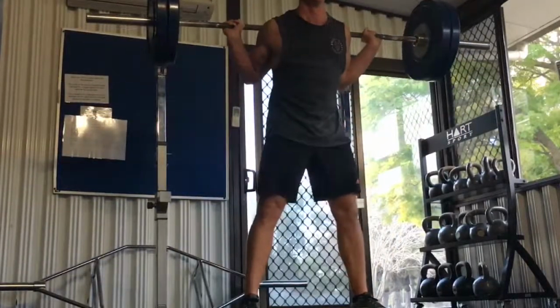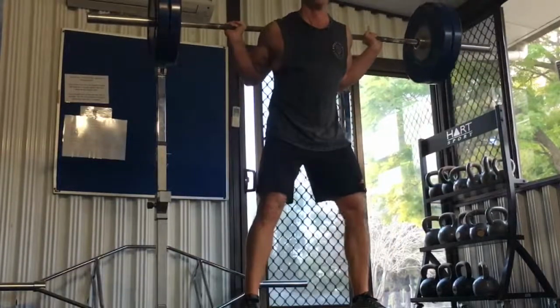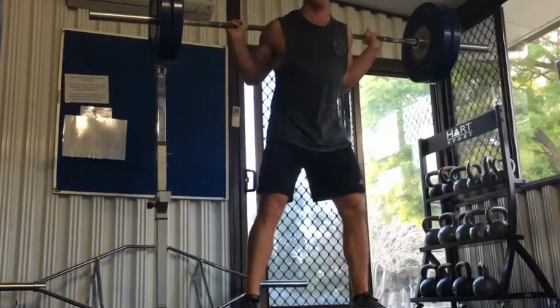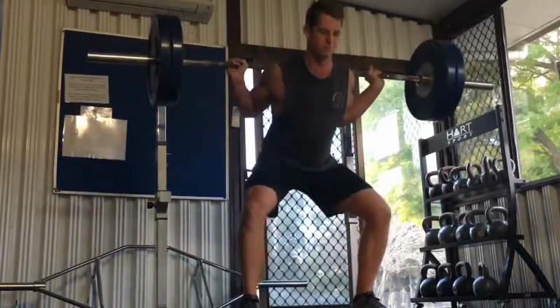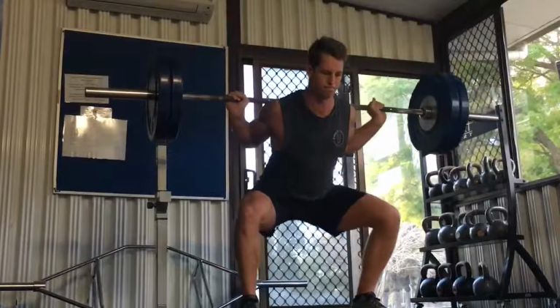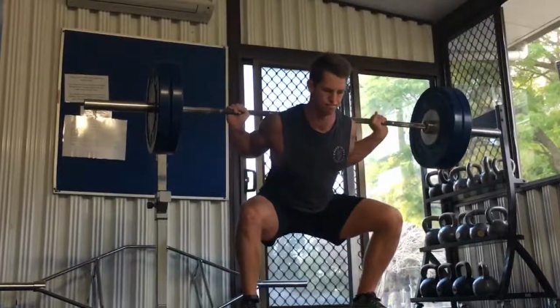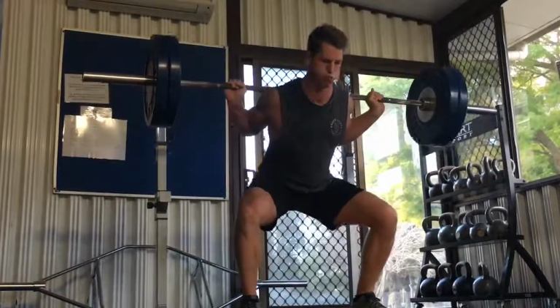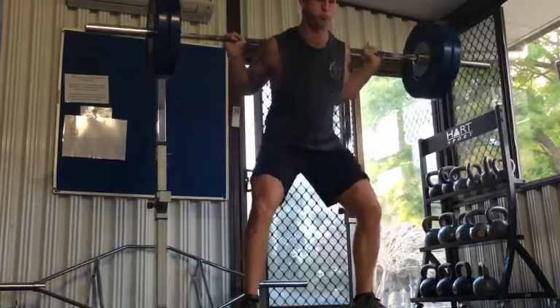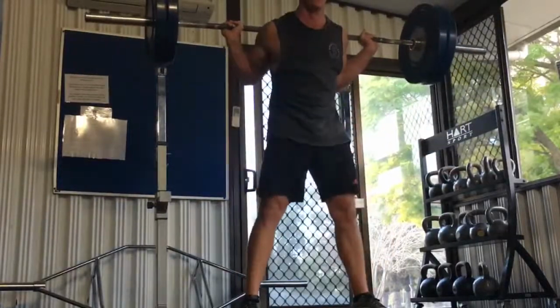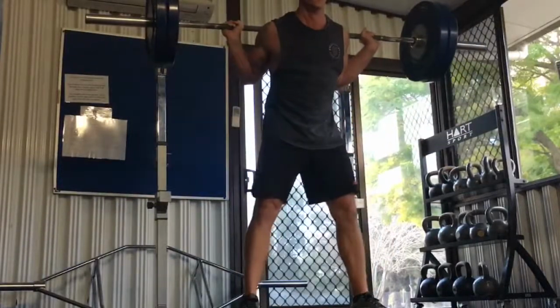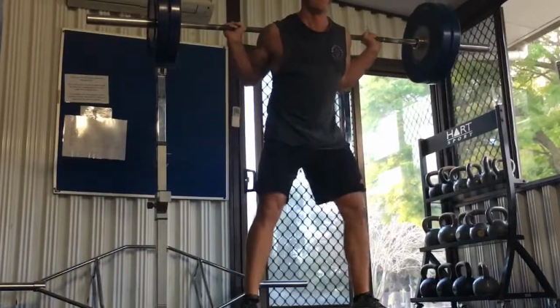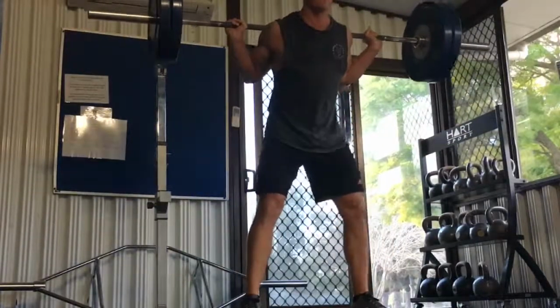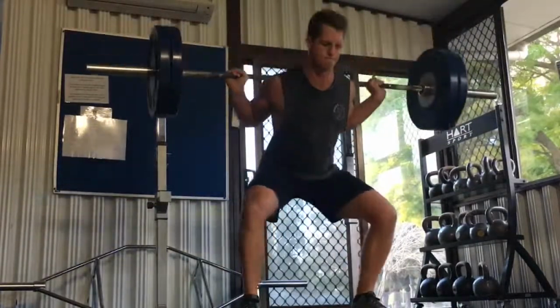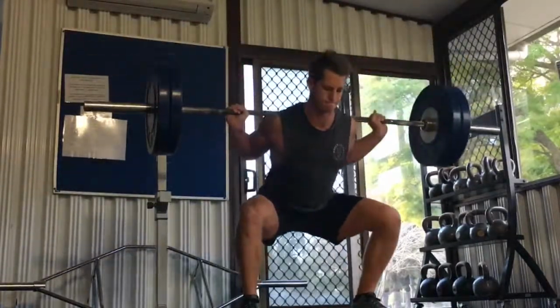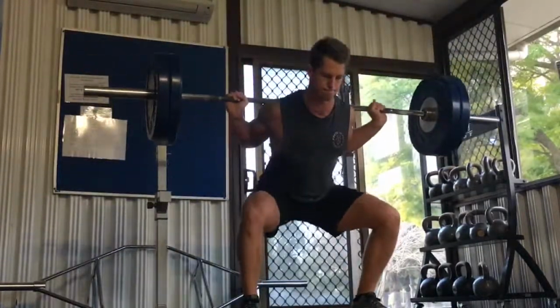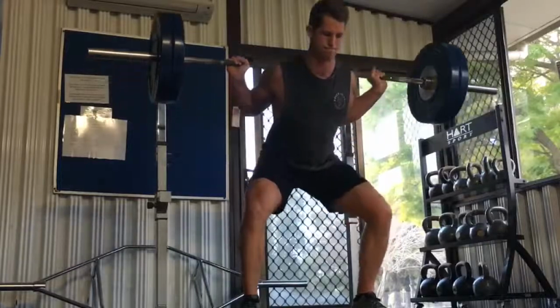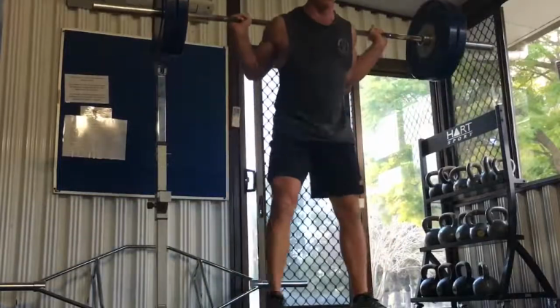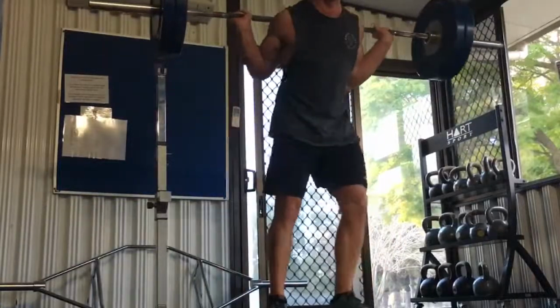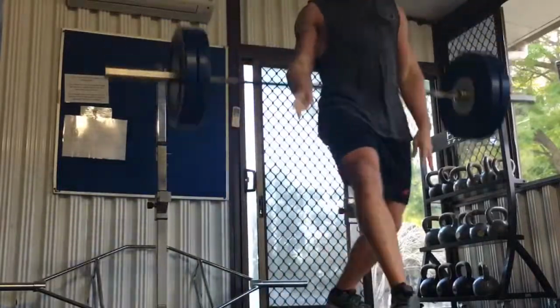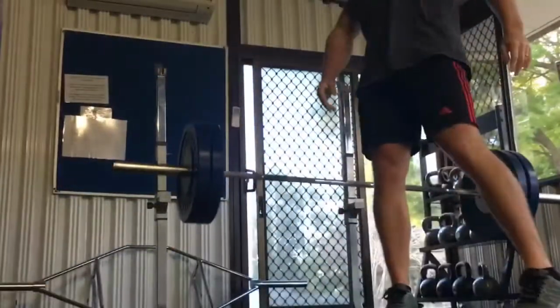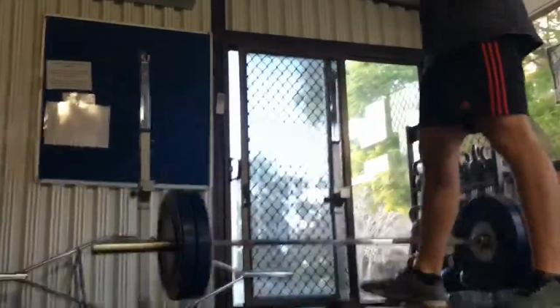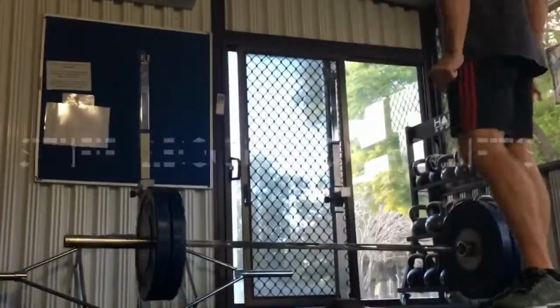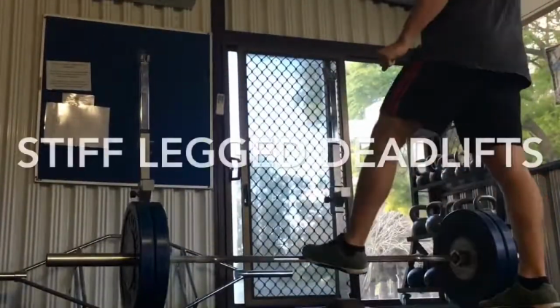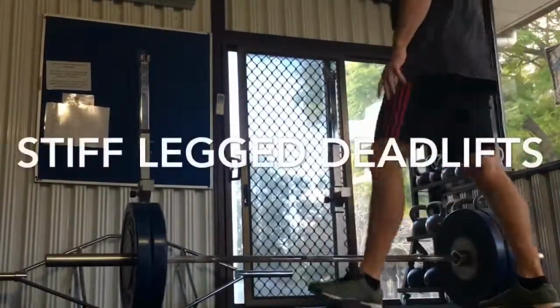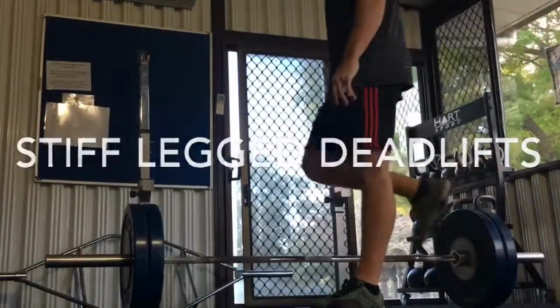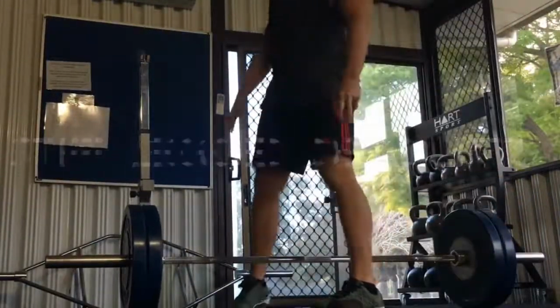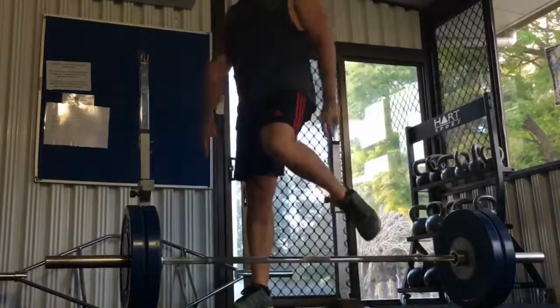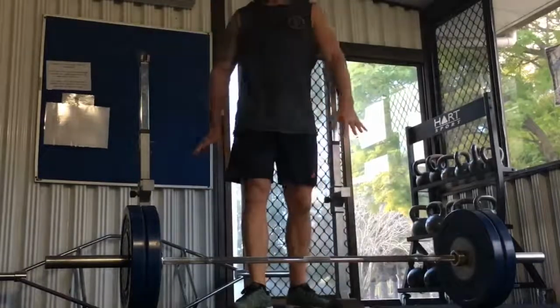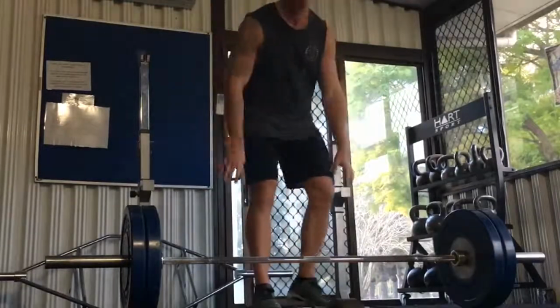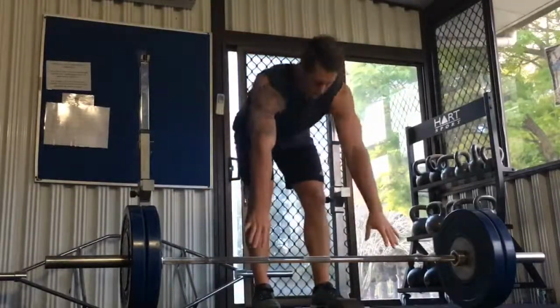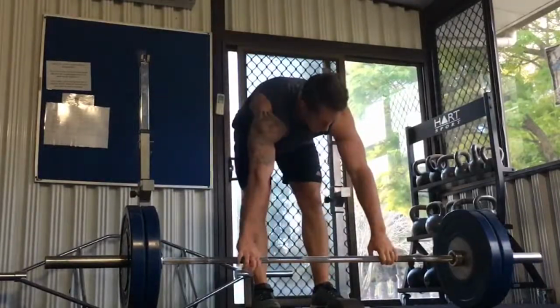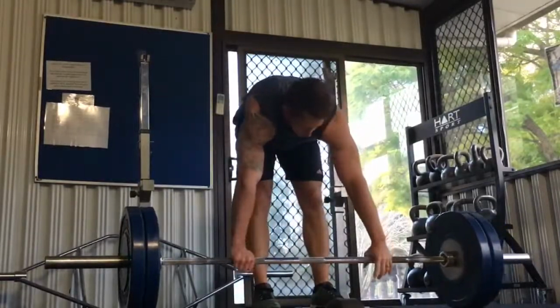That anterior pelvic tilt puts pressure specifically around my lumbar spine, which I like to avoid. So I don't squat all the way down anymore — I only do box squats. You can squat all the way down, no problem with it, as long as you don't get any pain. Just stick to what you're comfortable with, and box squats are what I'm comfortable with at this point in time.